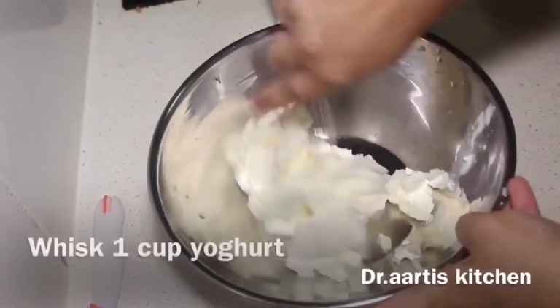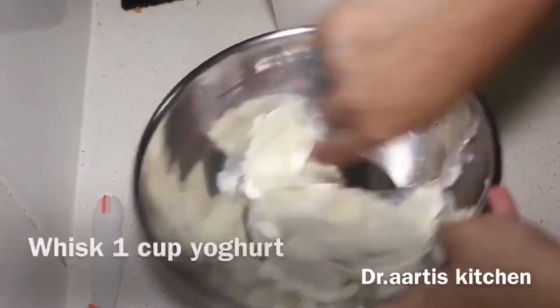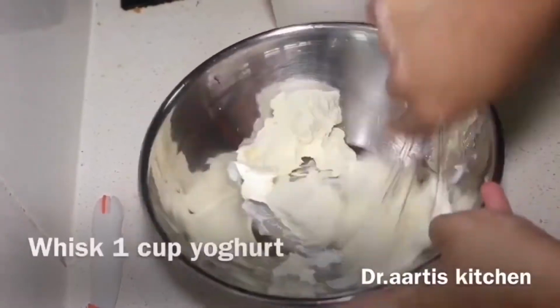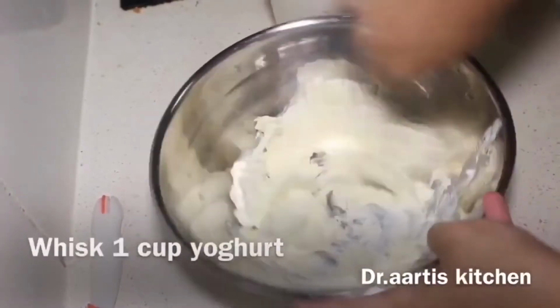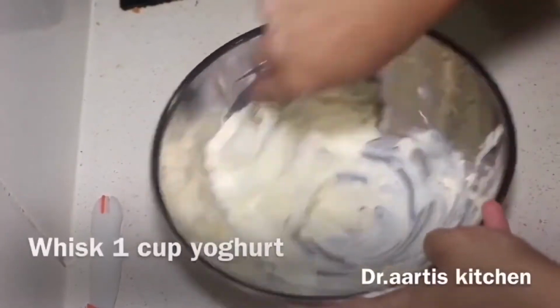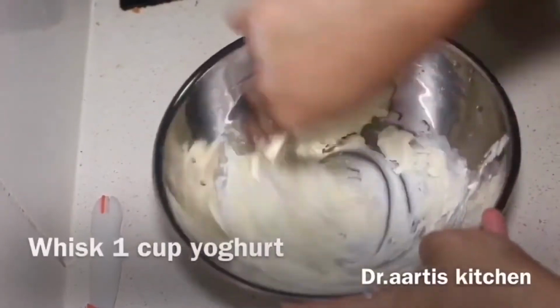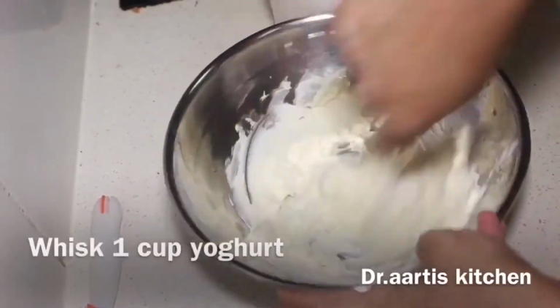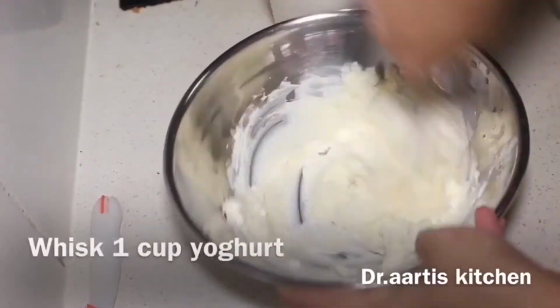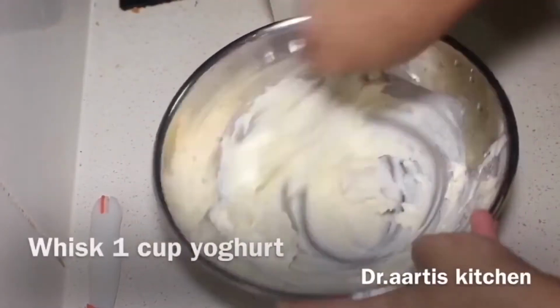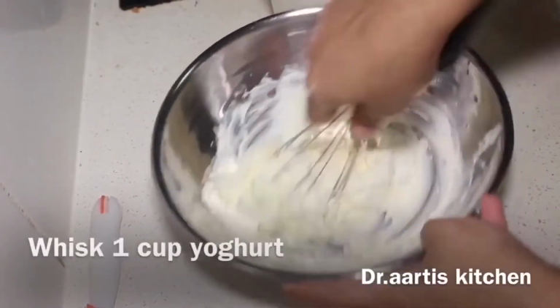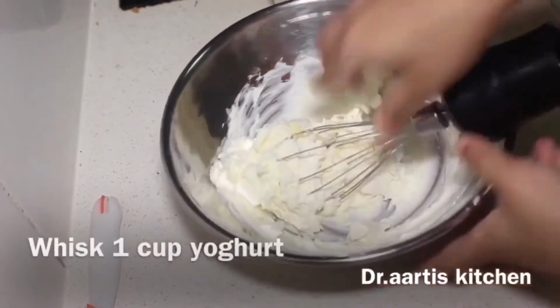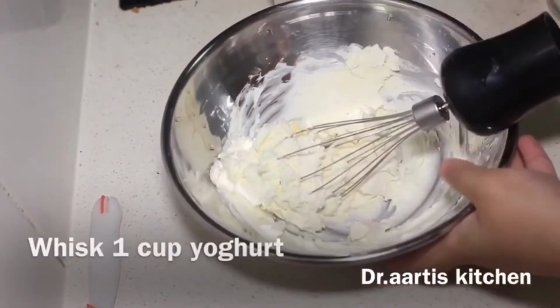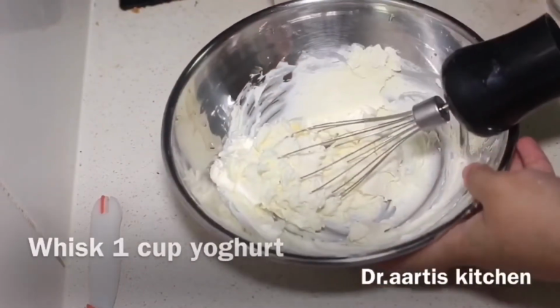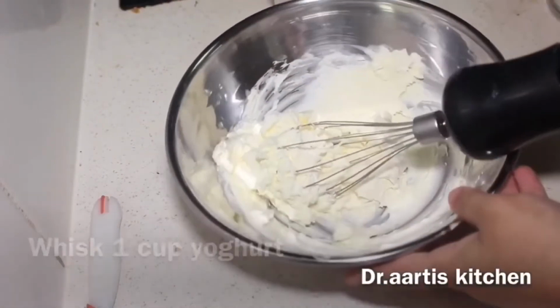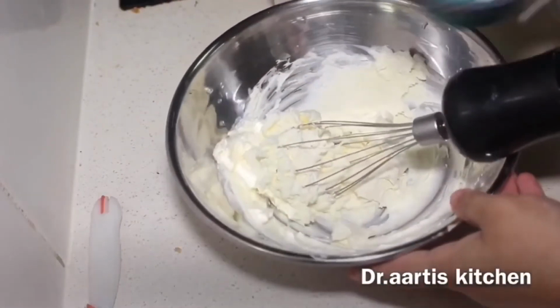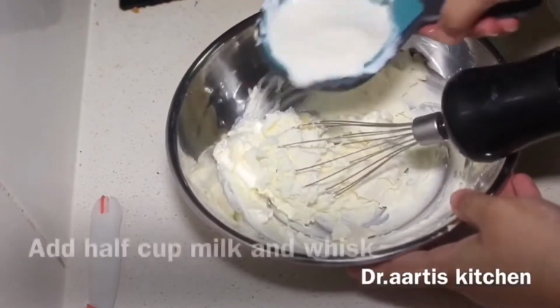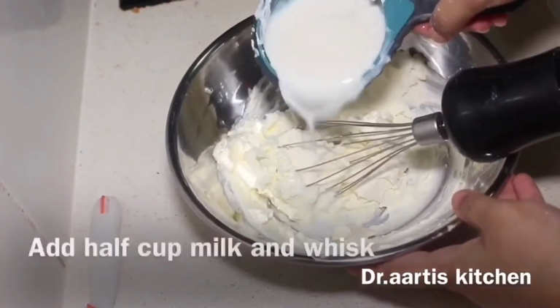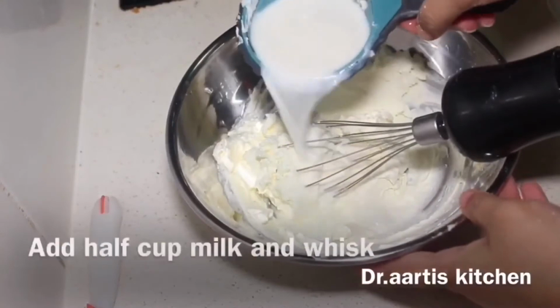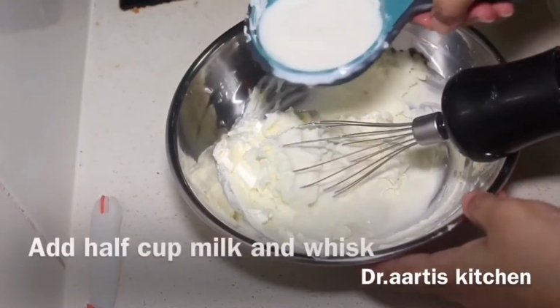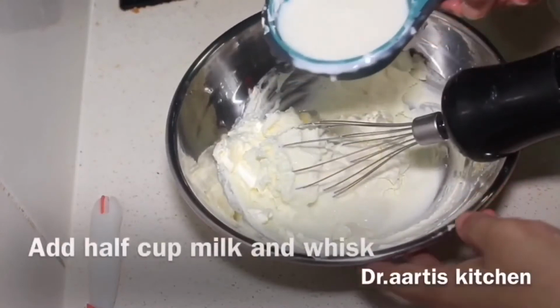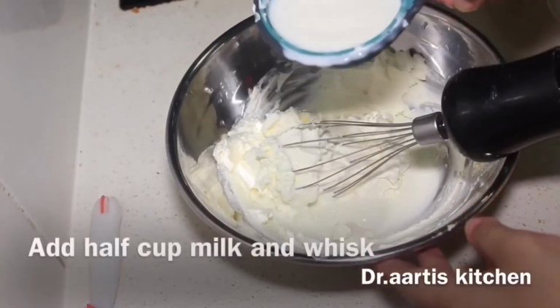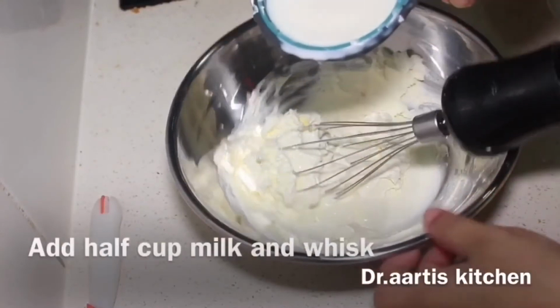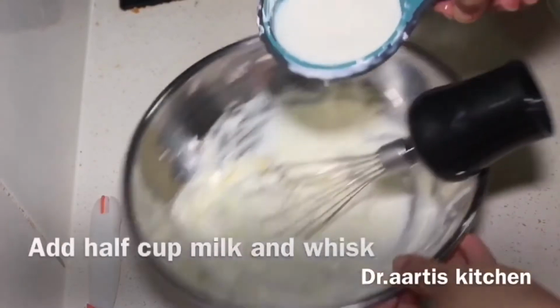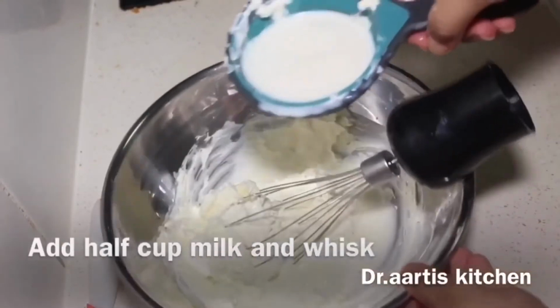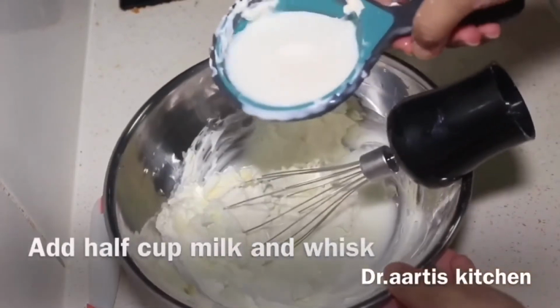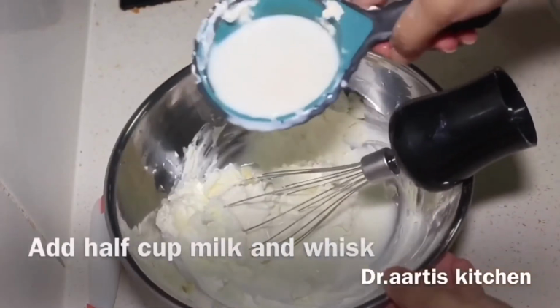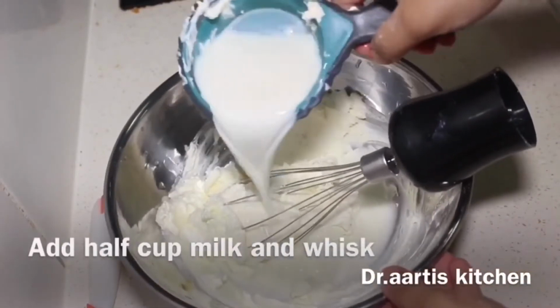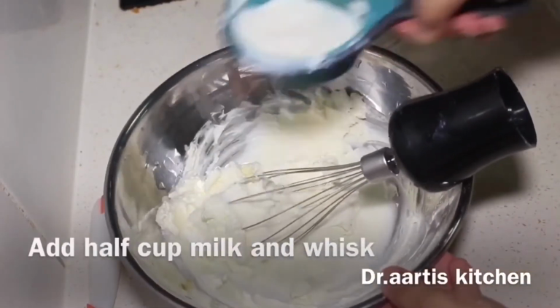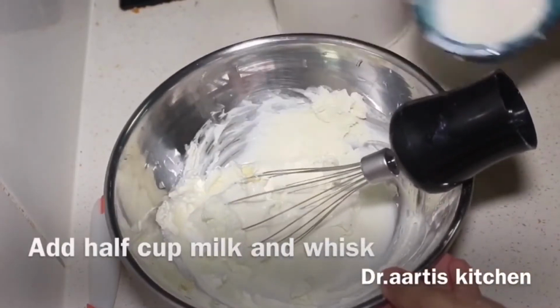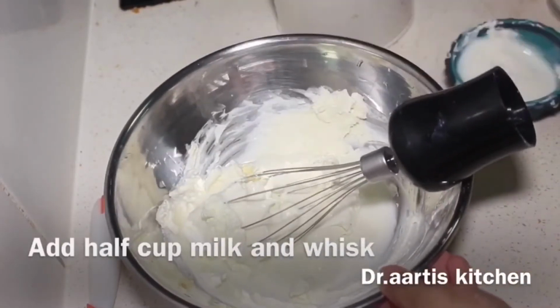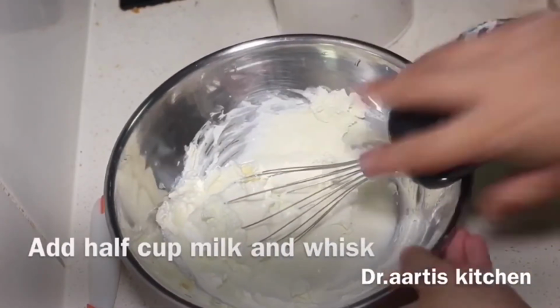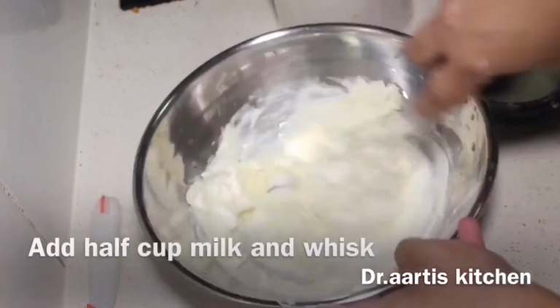For the yogurt sauce, whisk 1 cup yogurt and add 1 and a half cups of milk into the yogurt mixture.